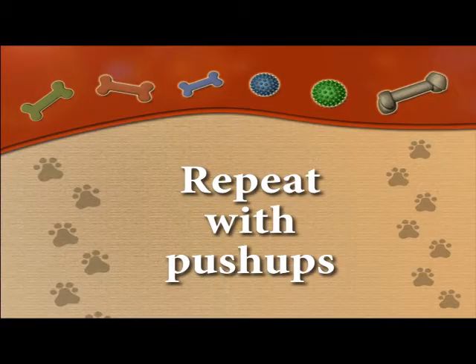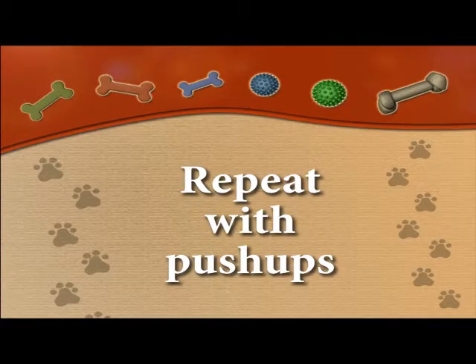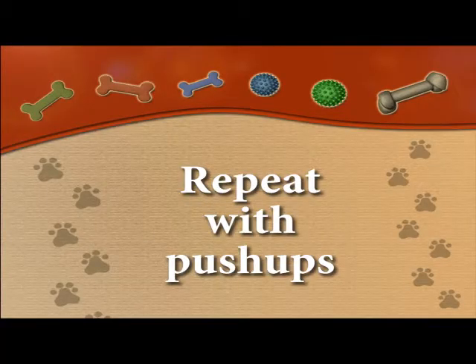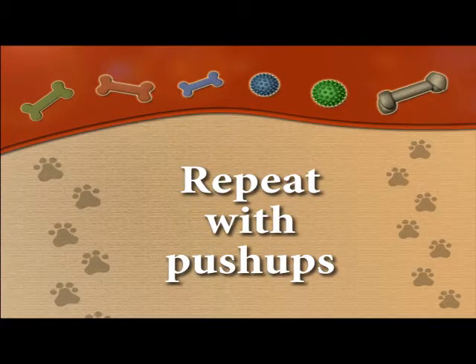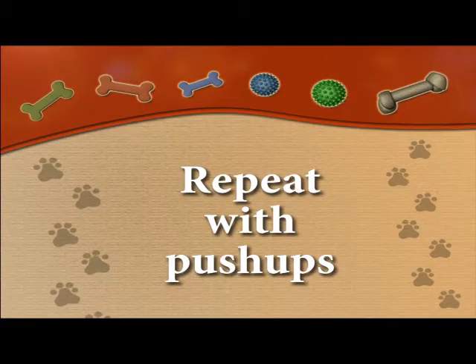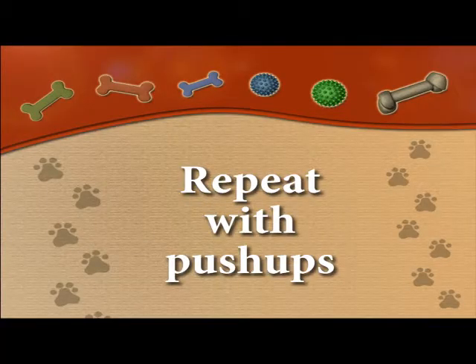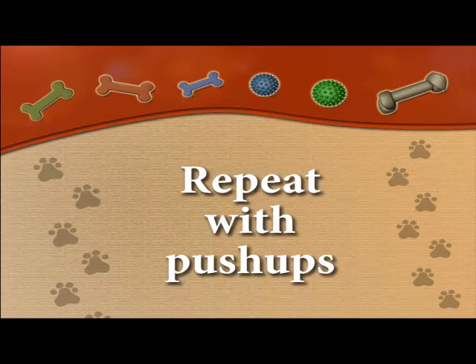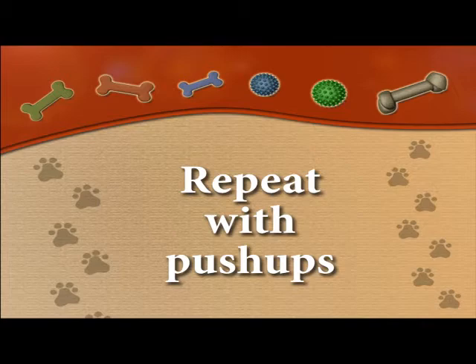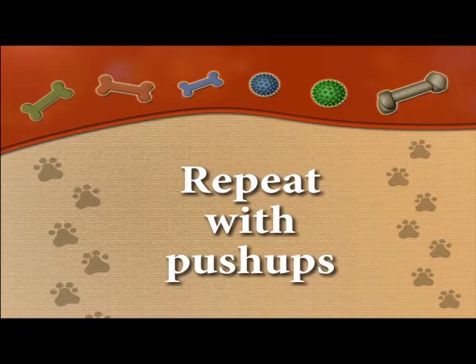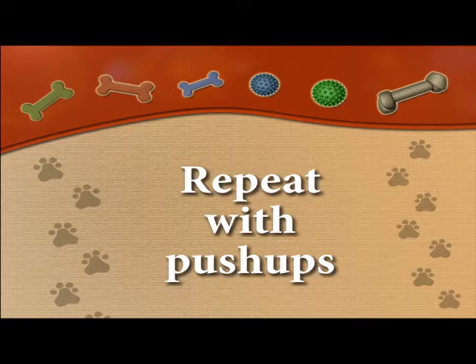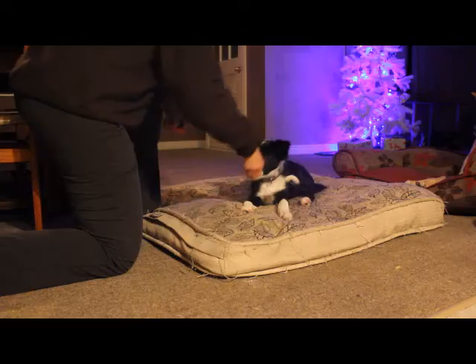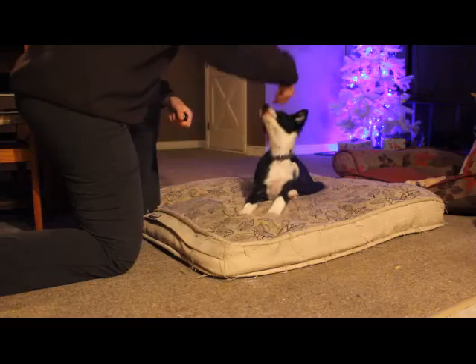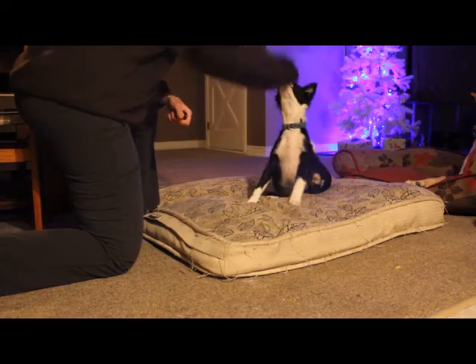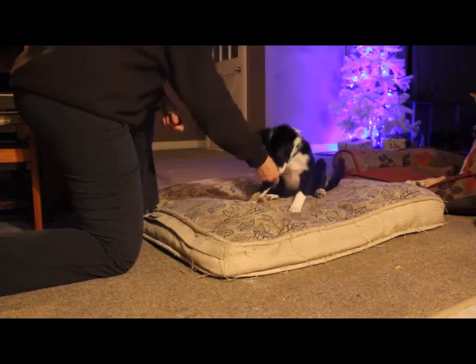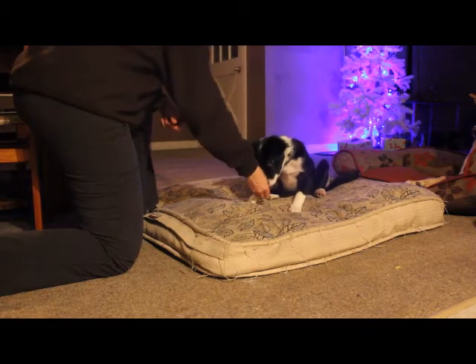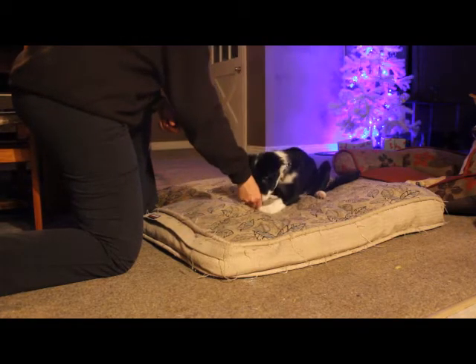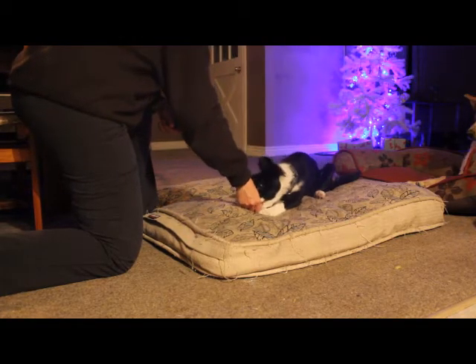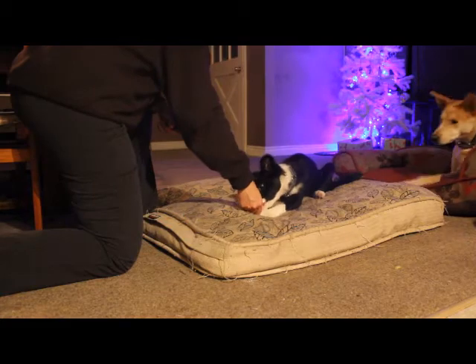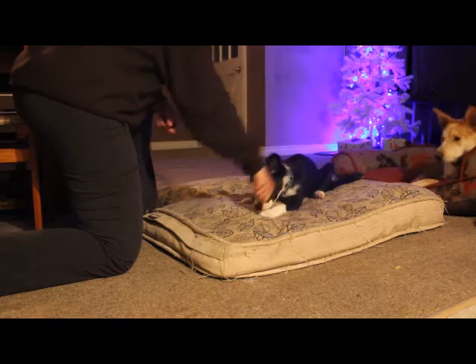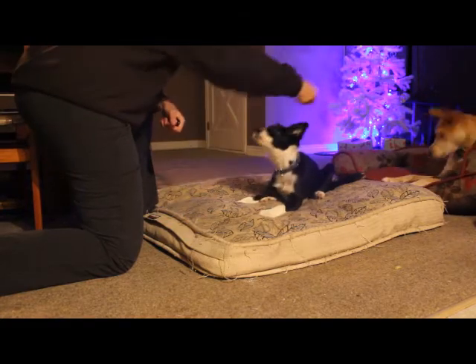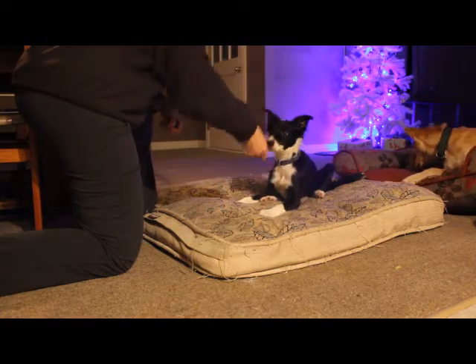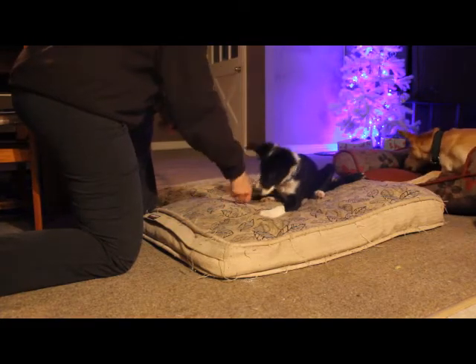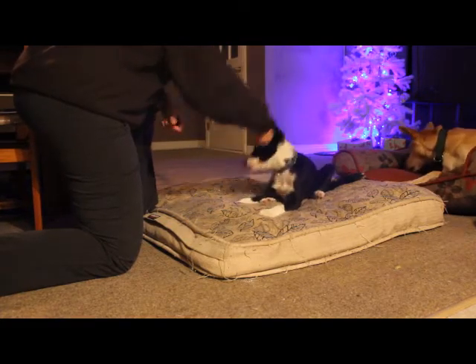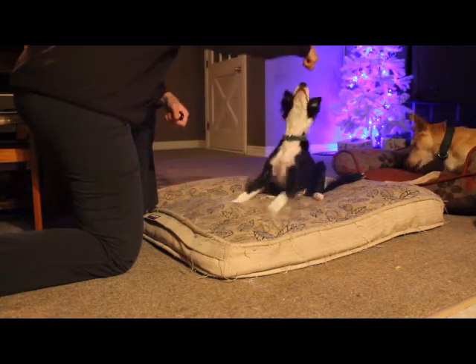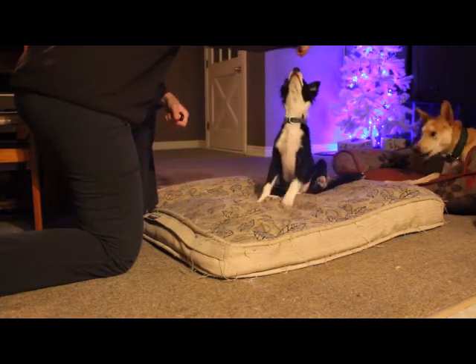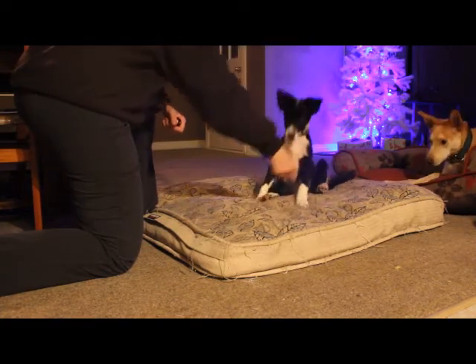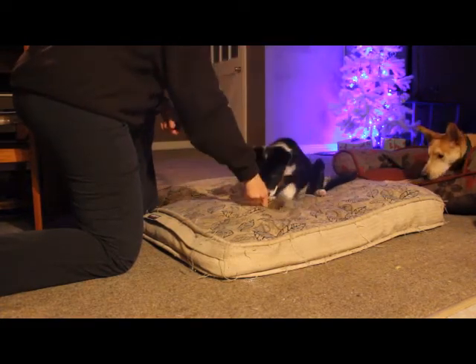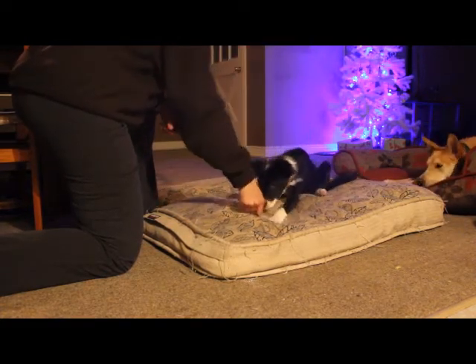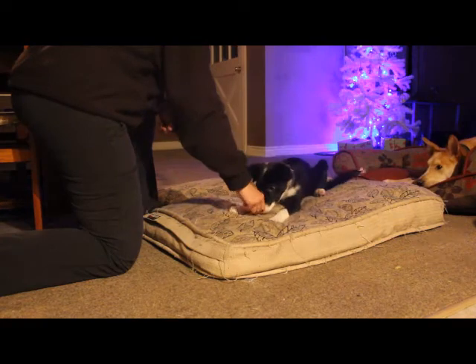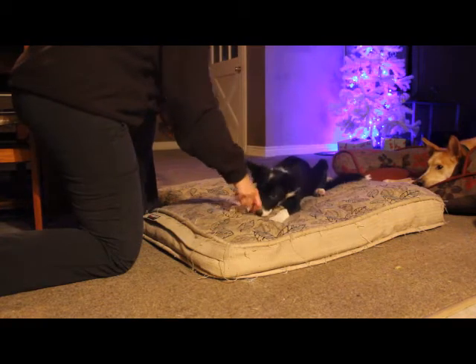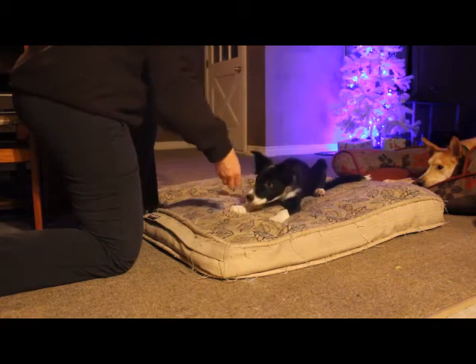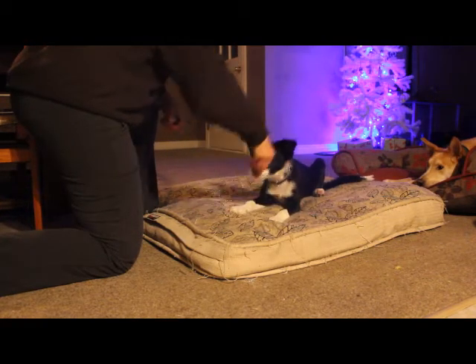Practice lots of puppy push-ups until your dog is really confident at this part. I have many treats in my right hand that's doing the luring. This way the dog is working at a really fast rate and doesn't have the time to get distracted.